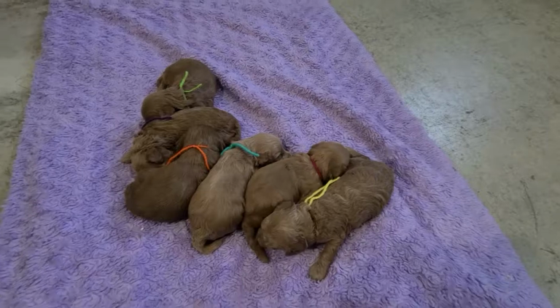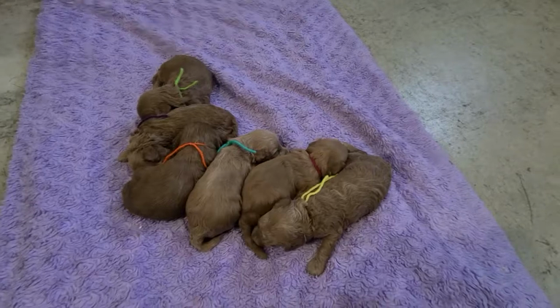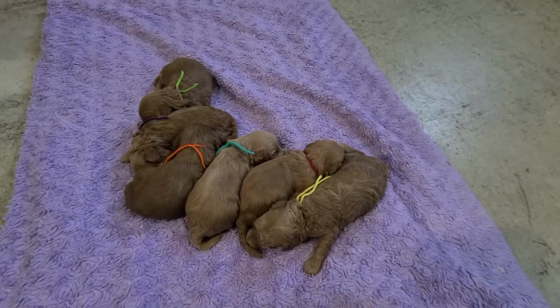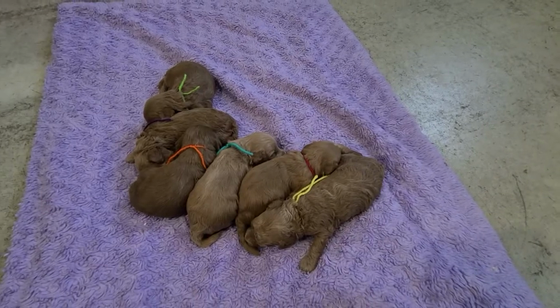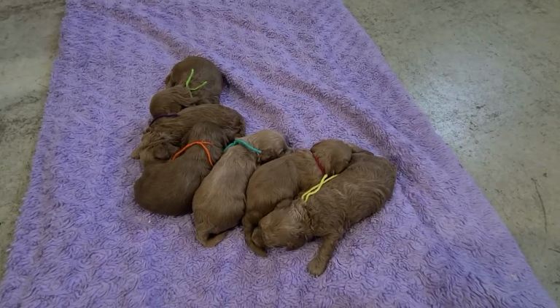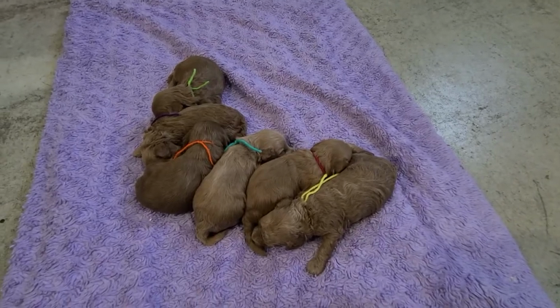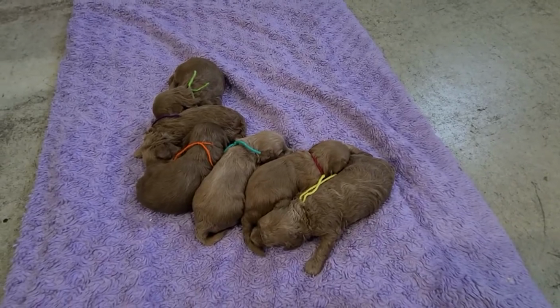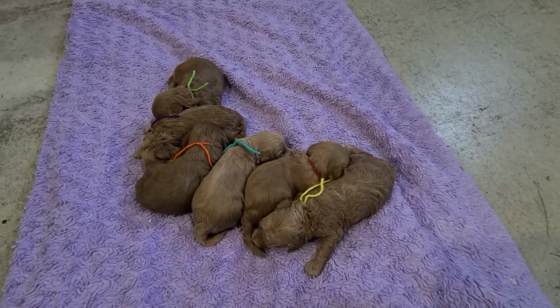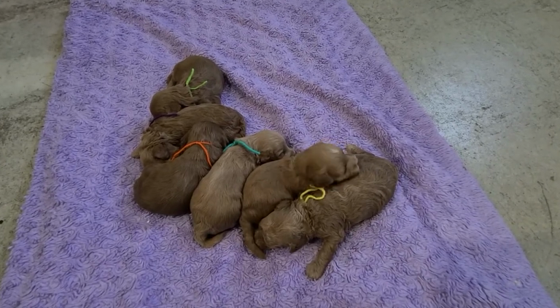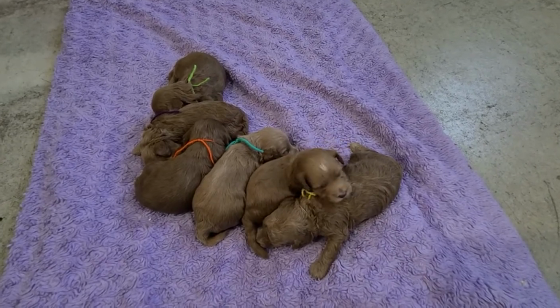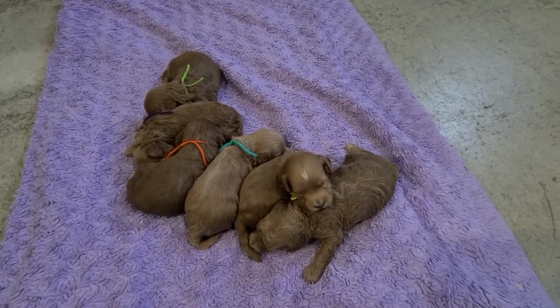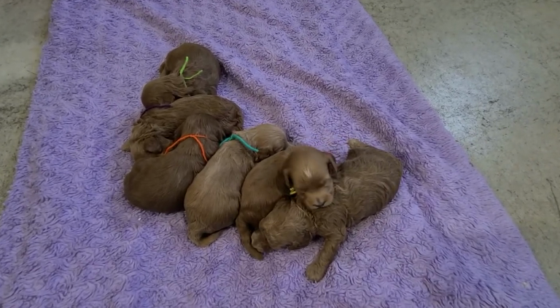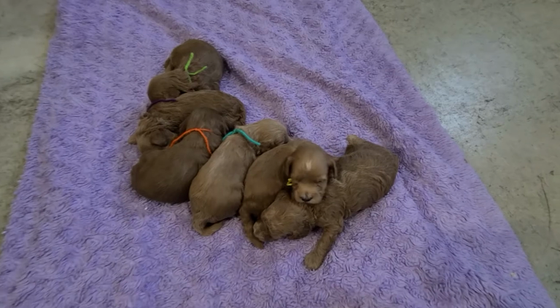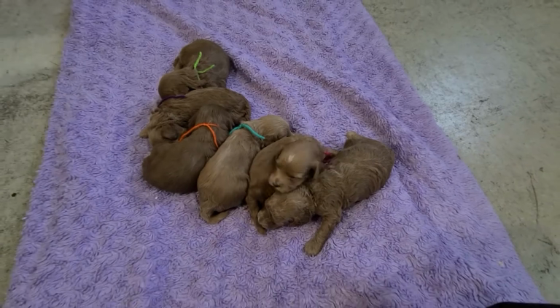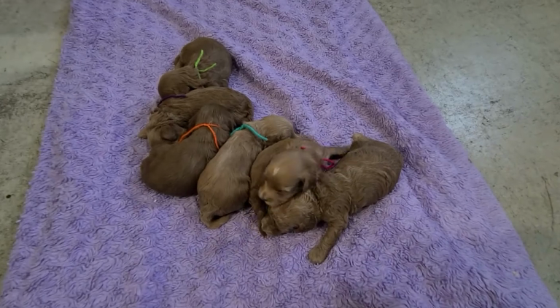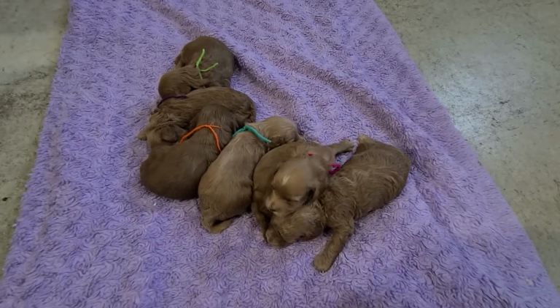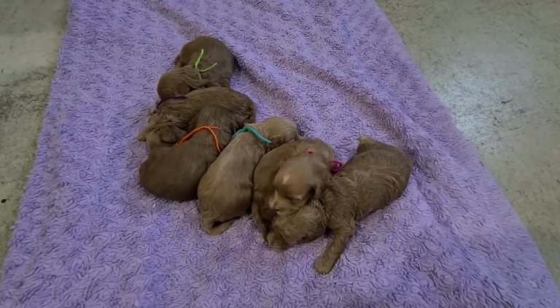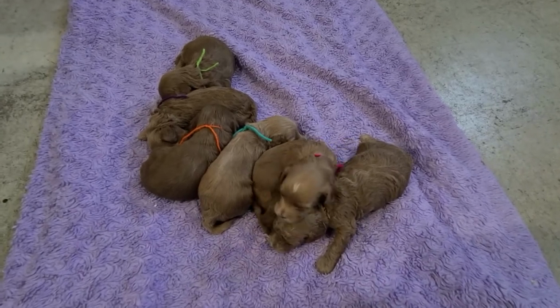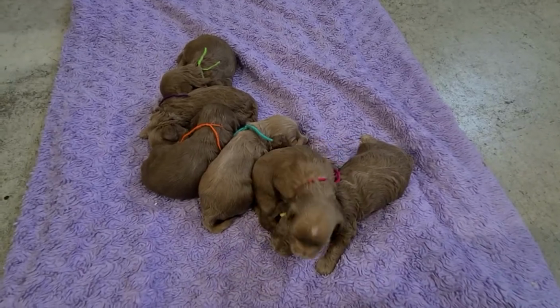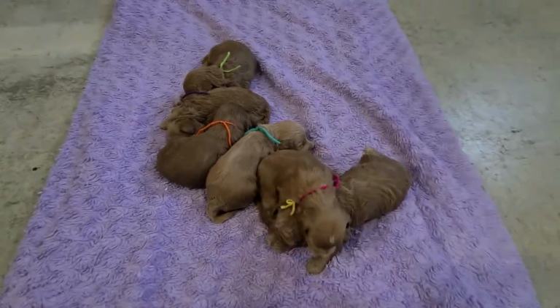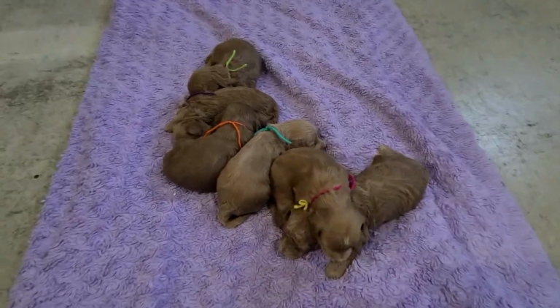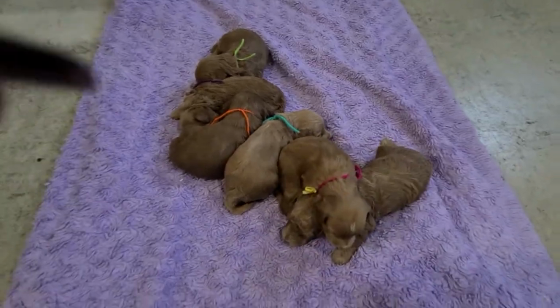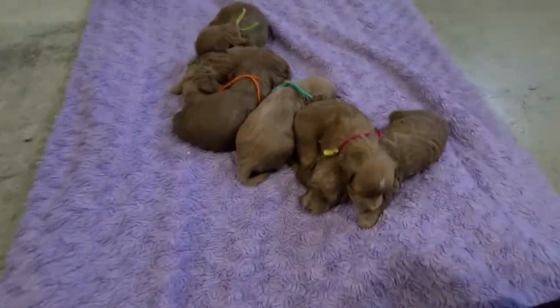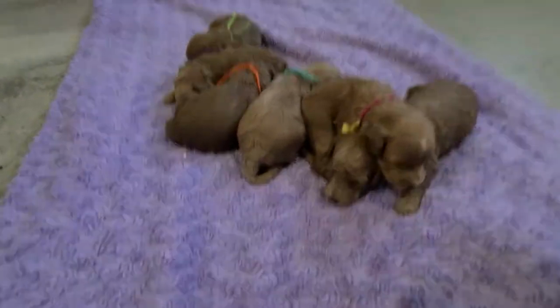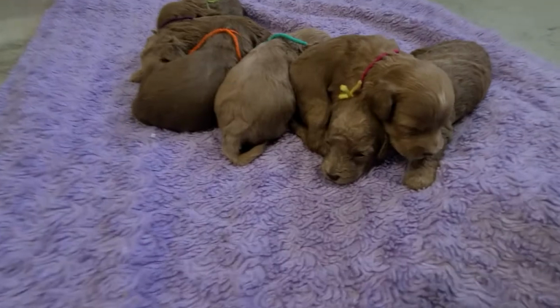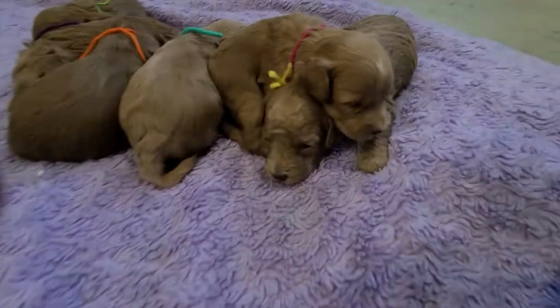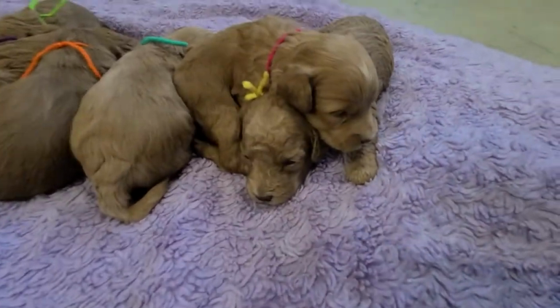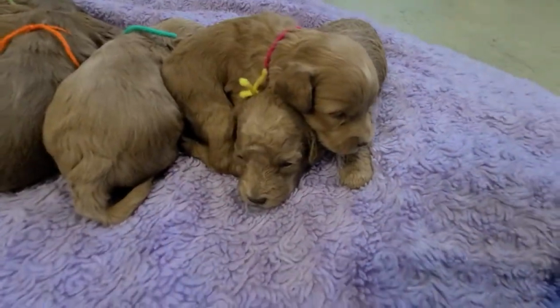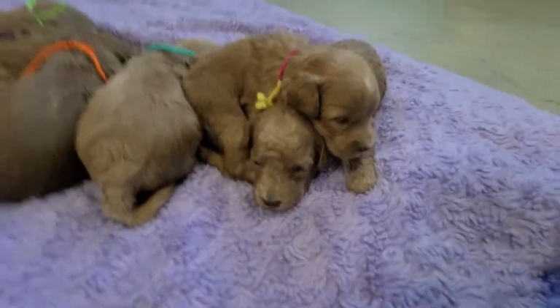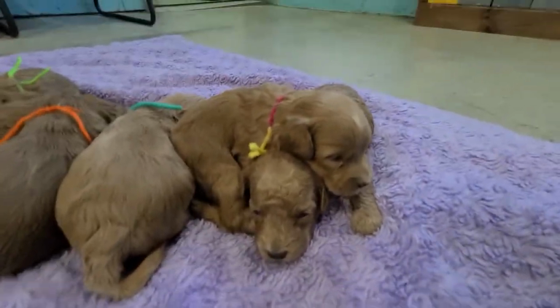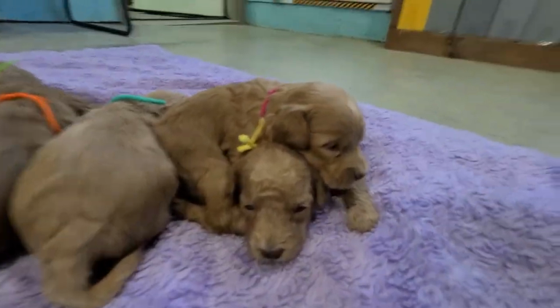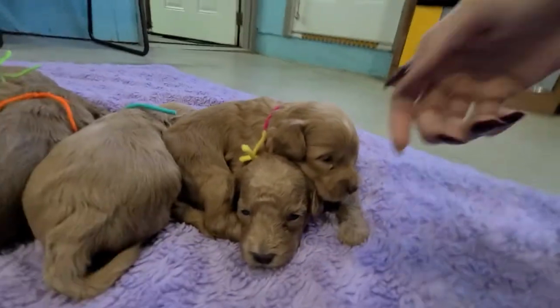Over here, these are Emmy and Rufus's puppies. They are just over two weeks old, so all of their eyes are open now.